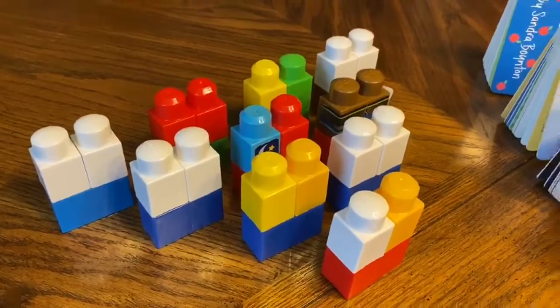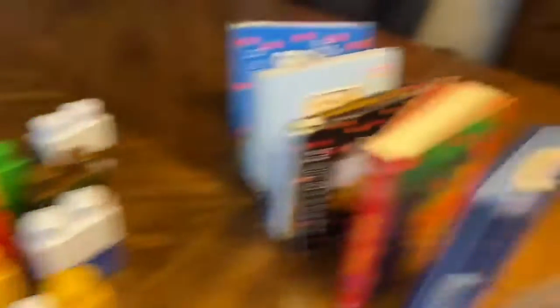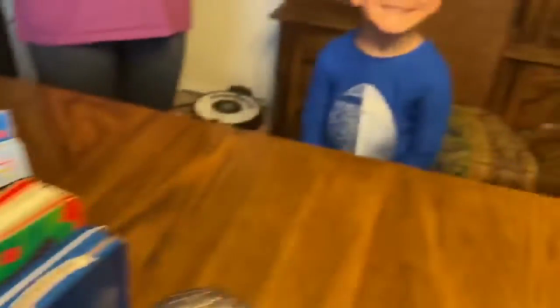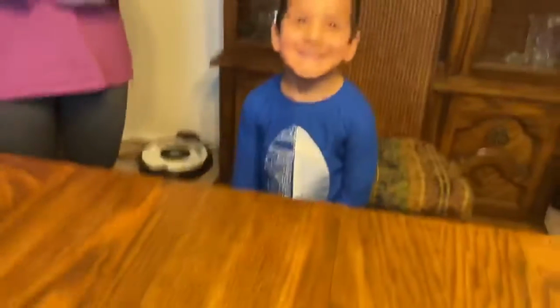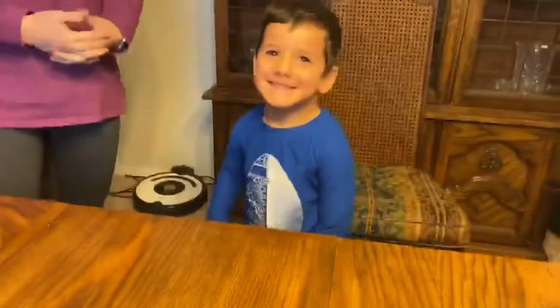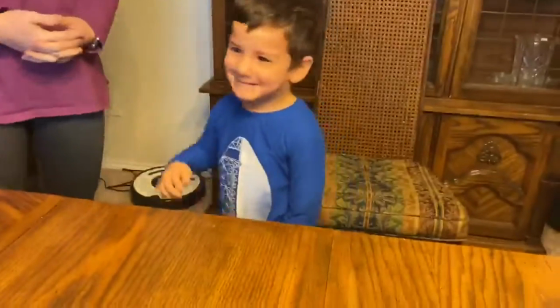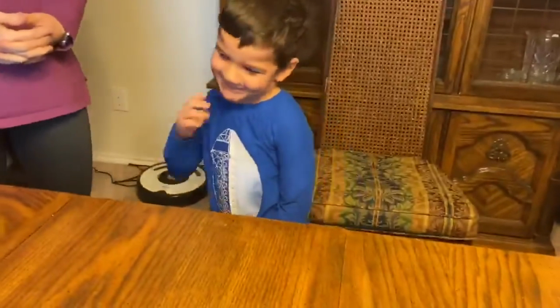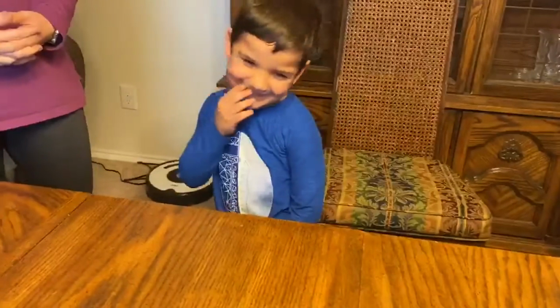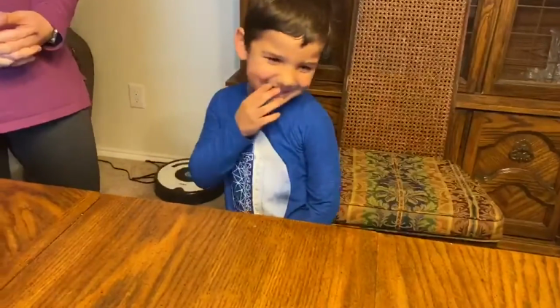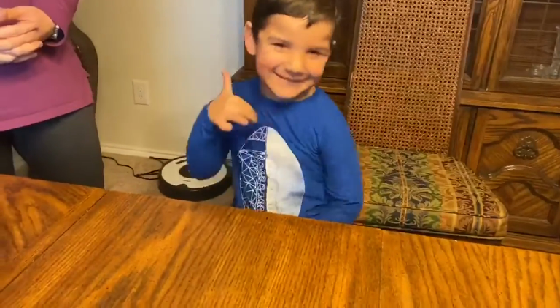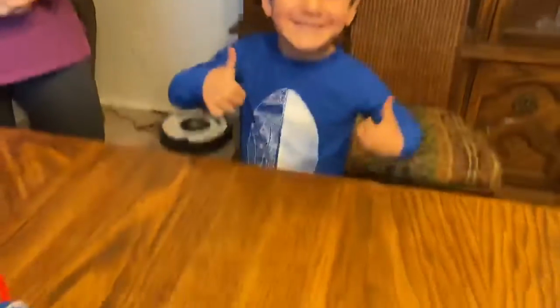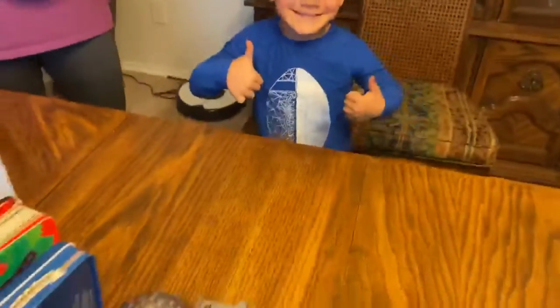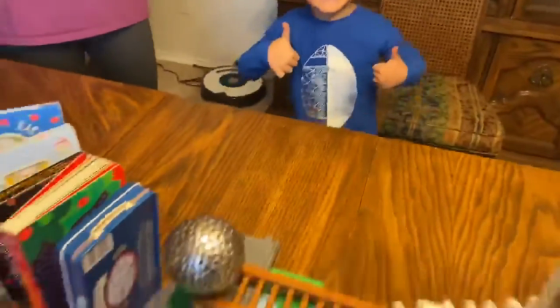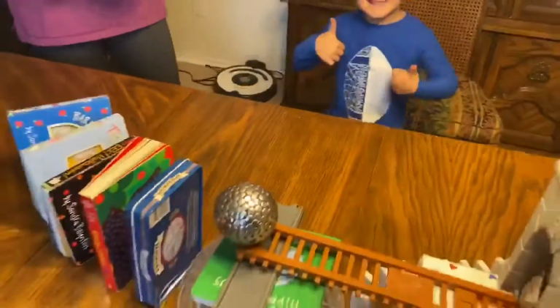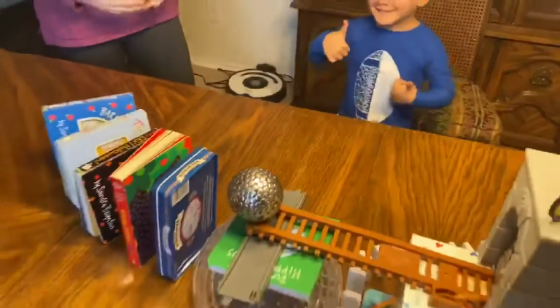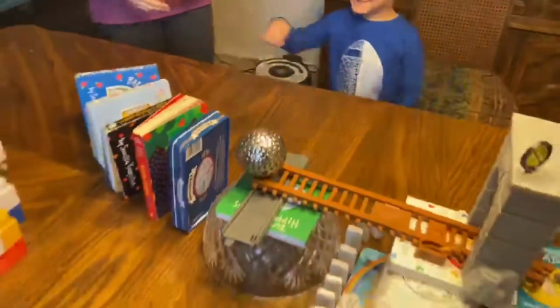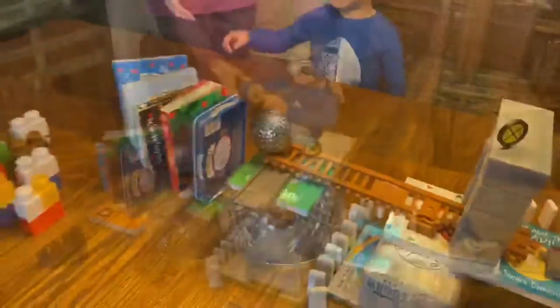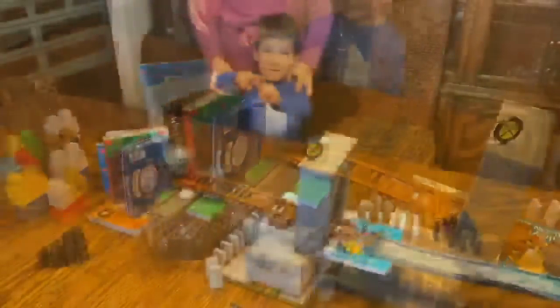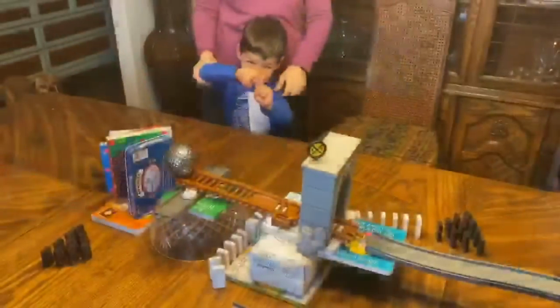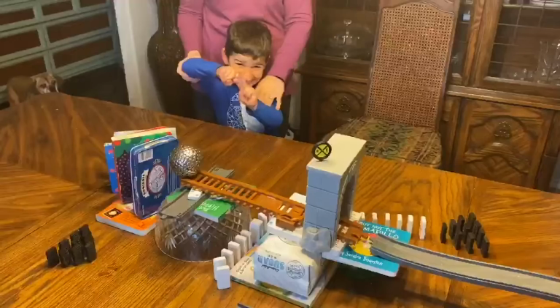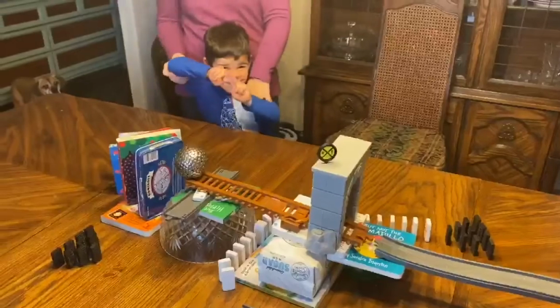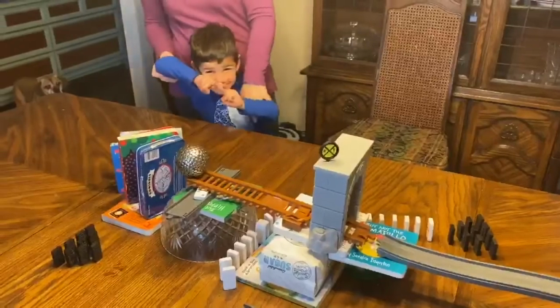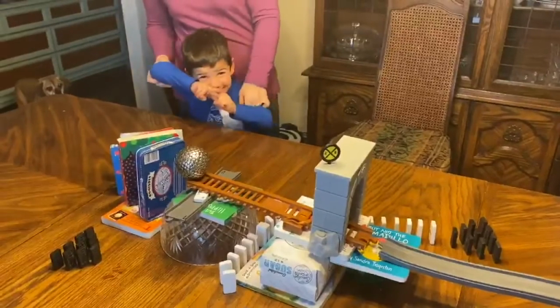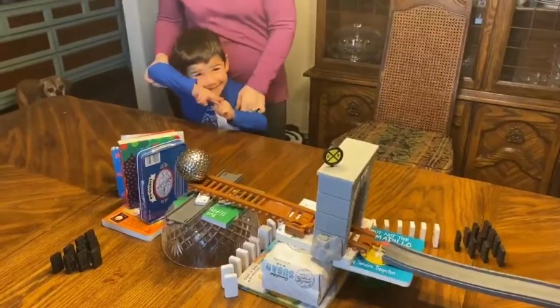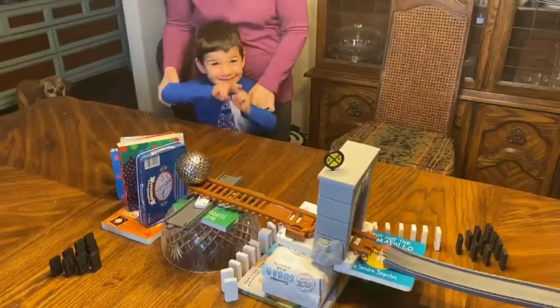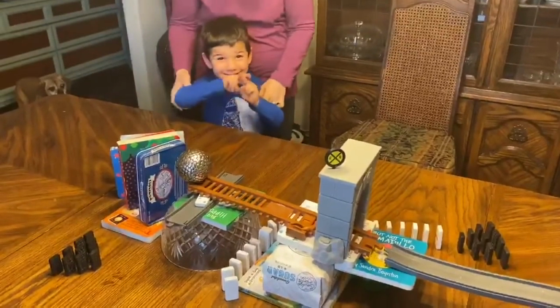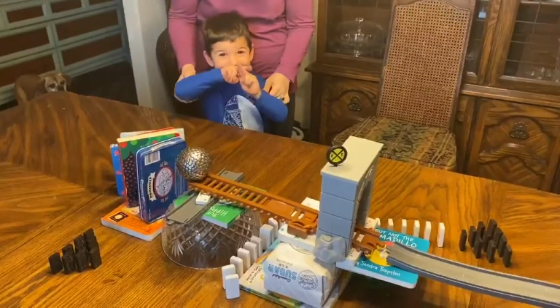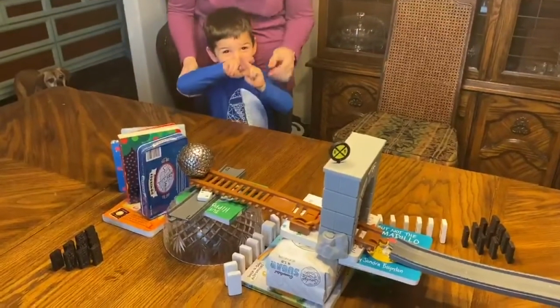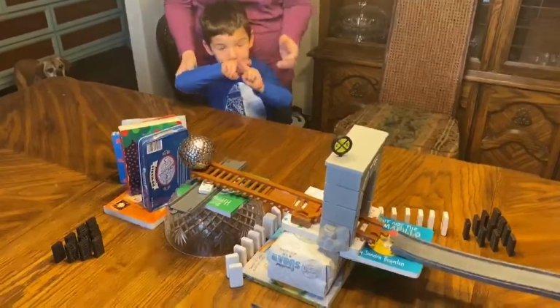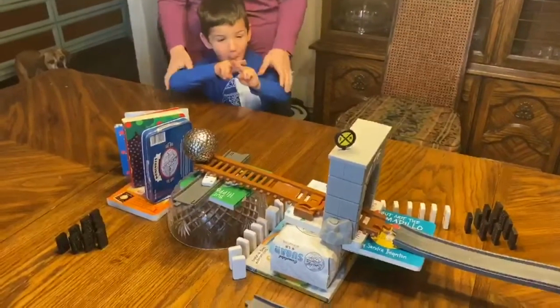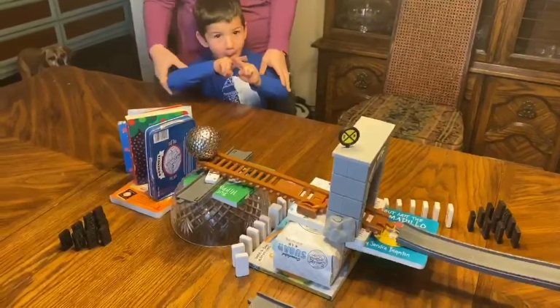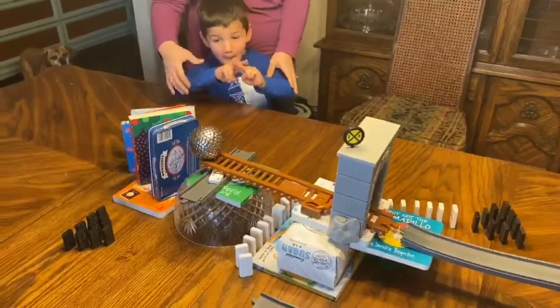So Caleb, you think it's going to work? Thumbs up? Okay, let's see if we can make this work. Caleb, it's time. Three, two, one.